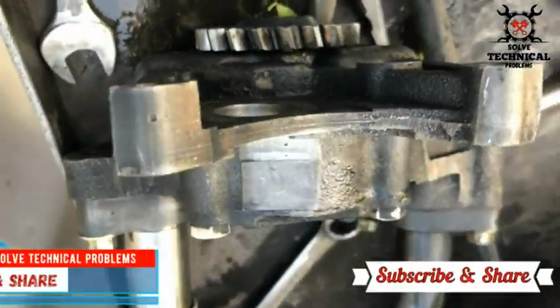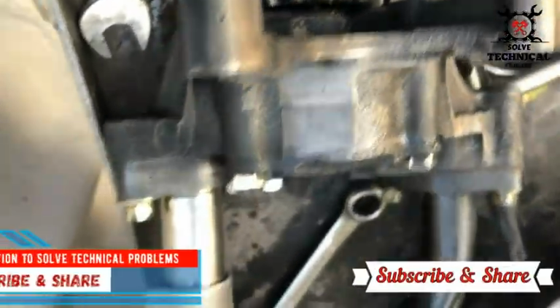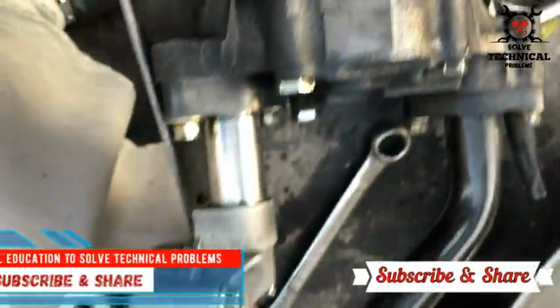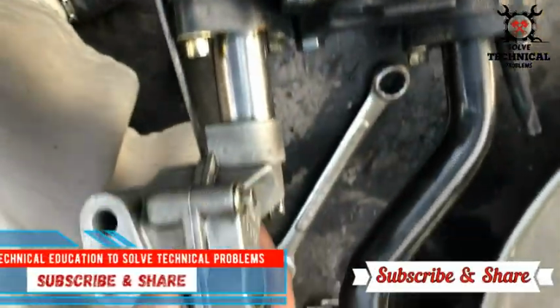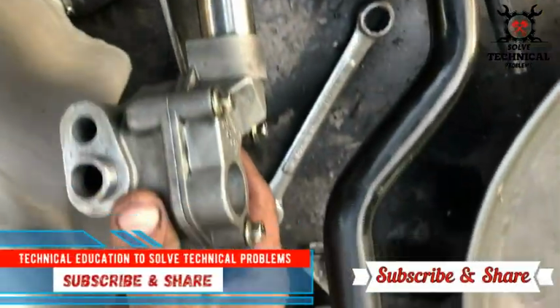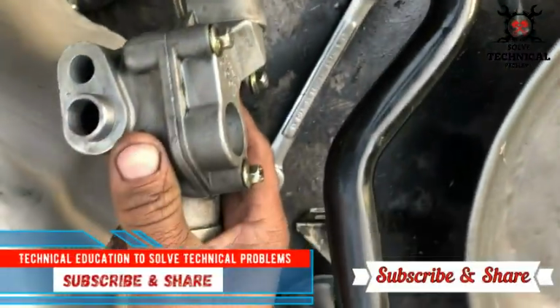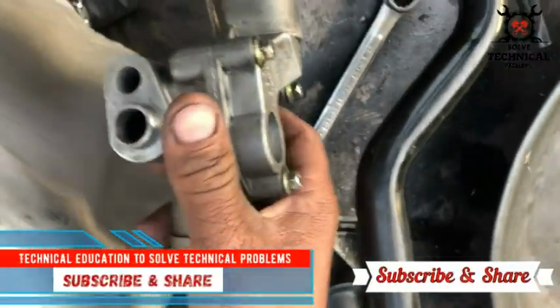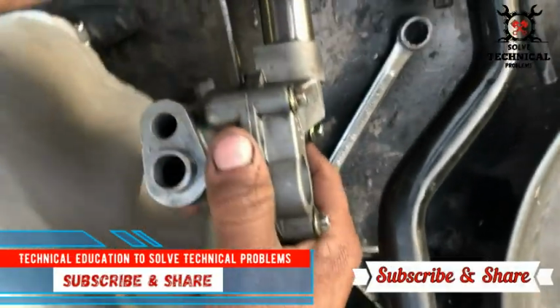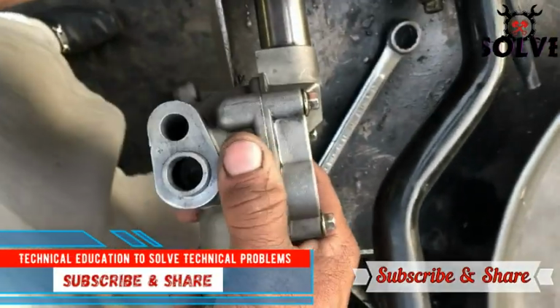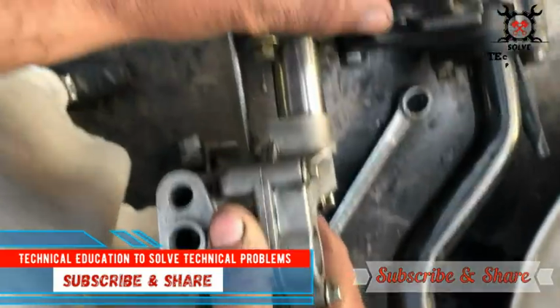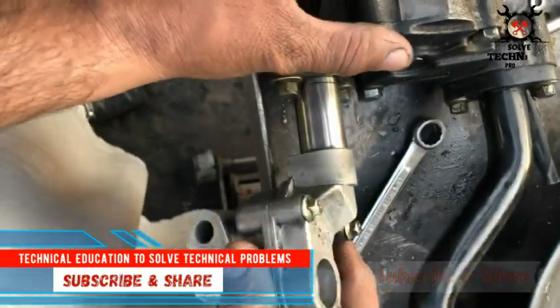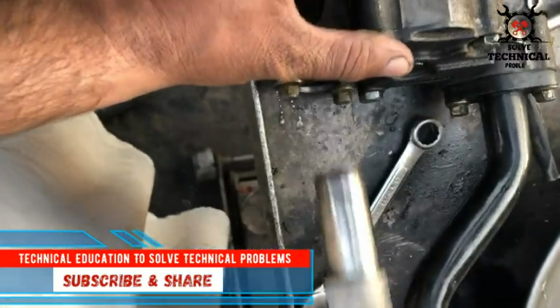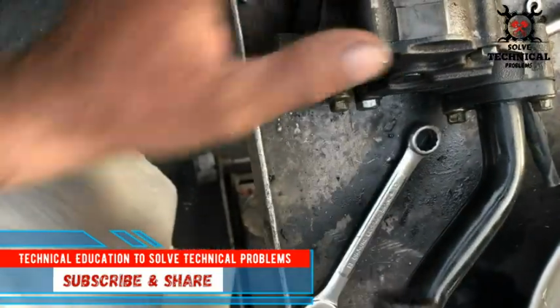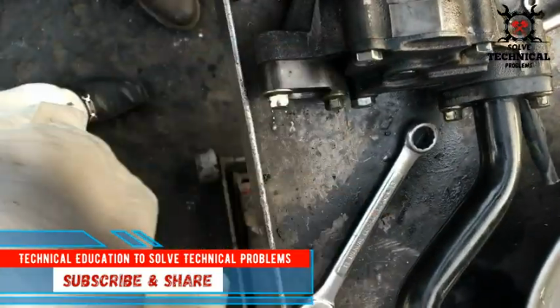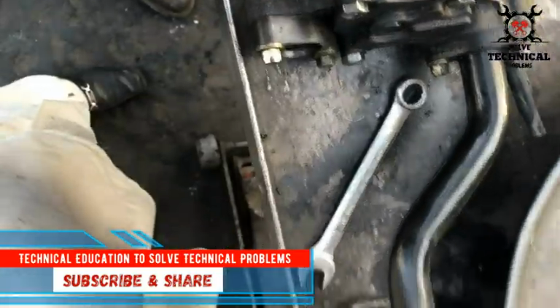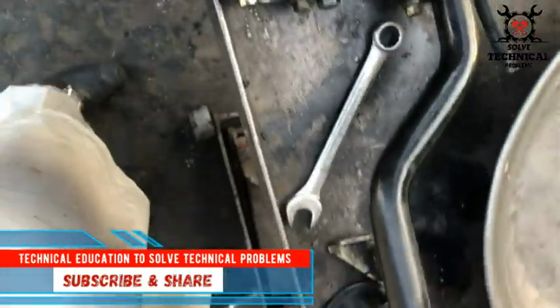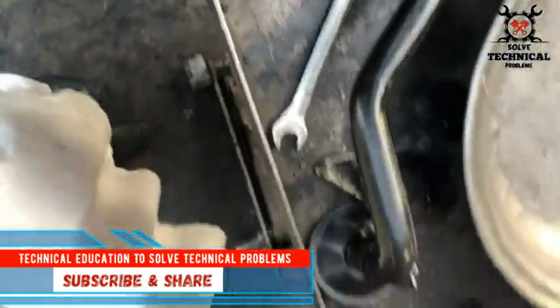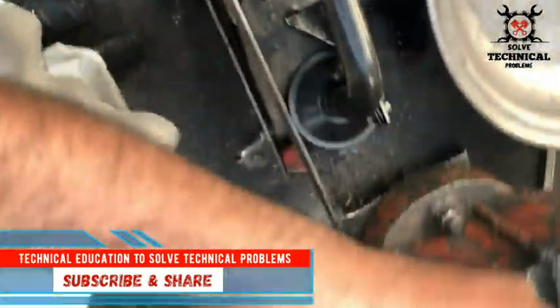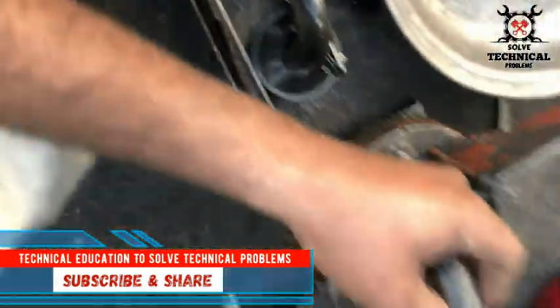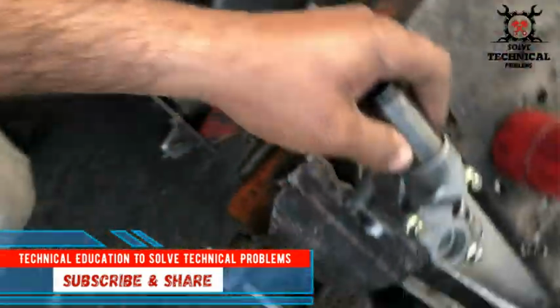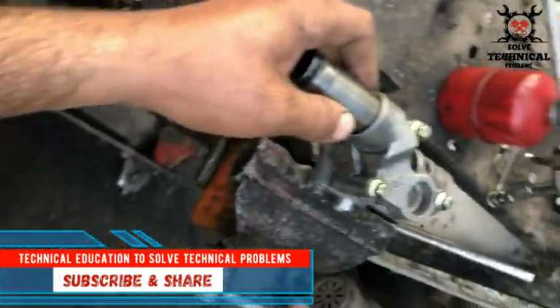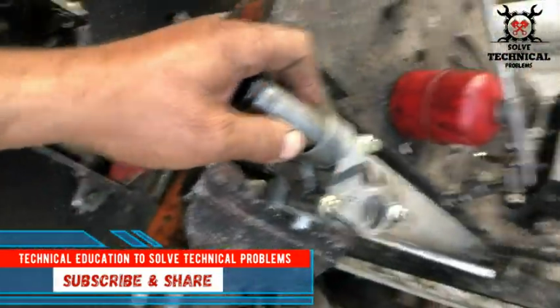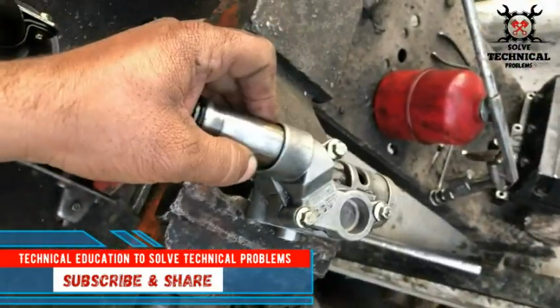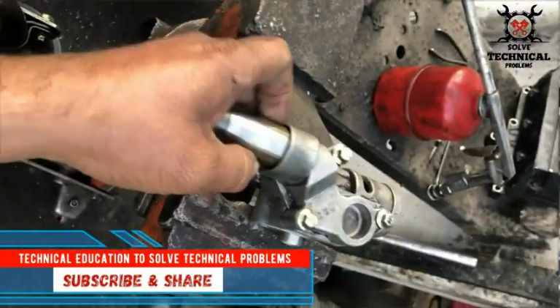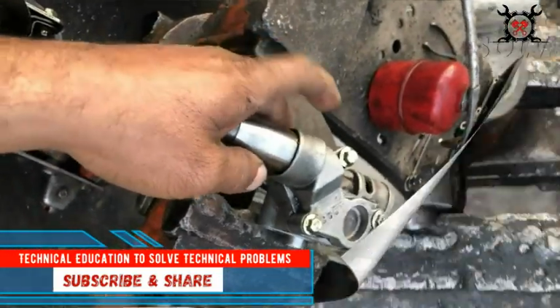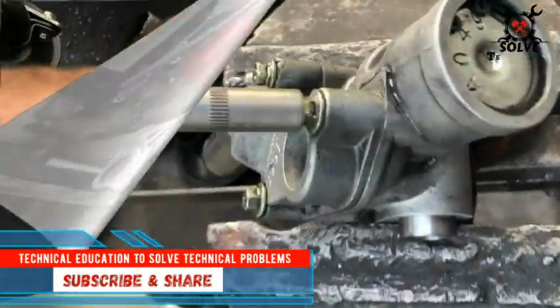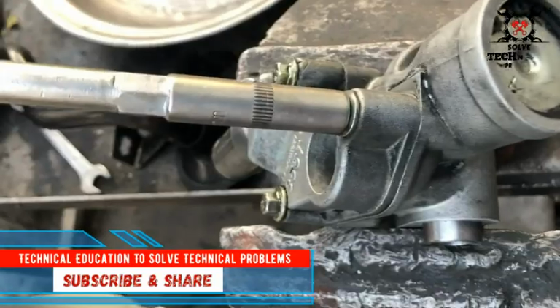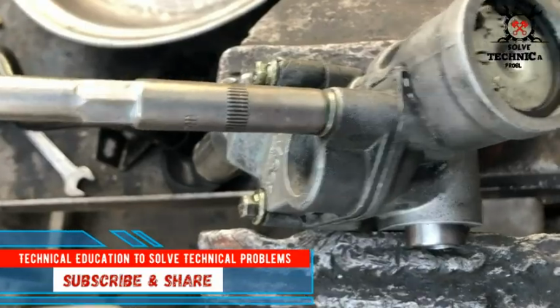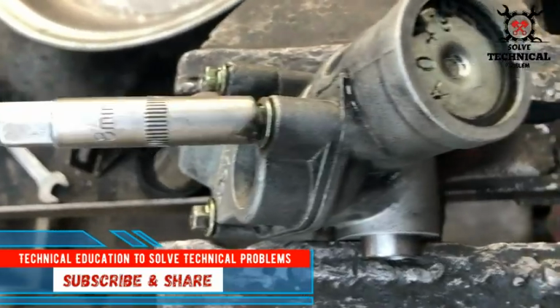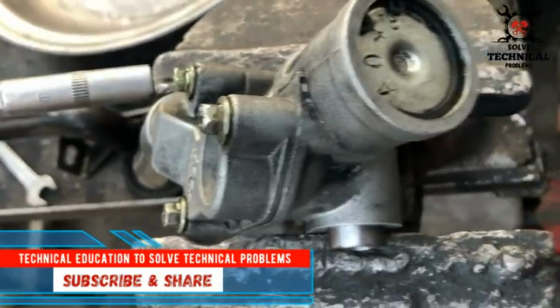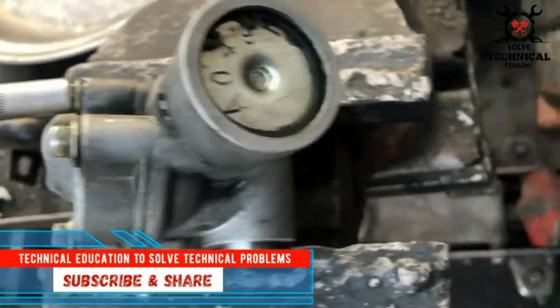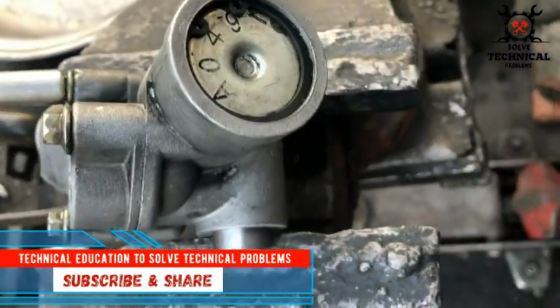Hello friends, today we are going to service the oil pump of a Perkin engine.